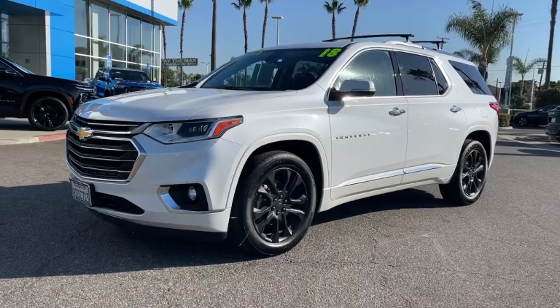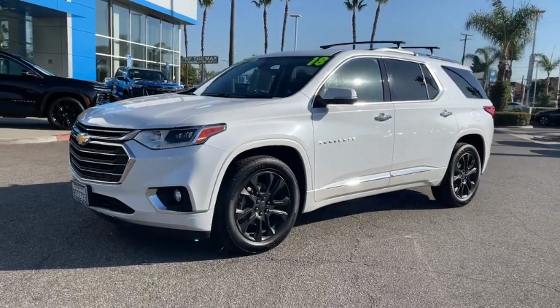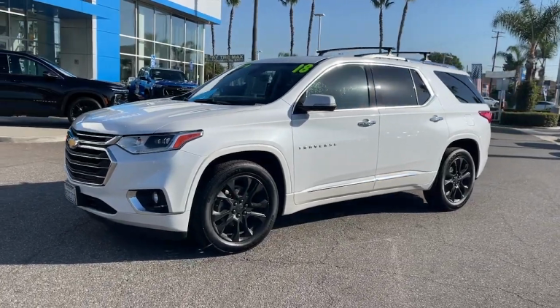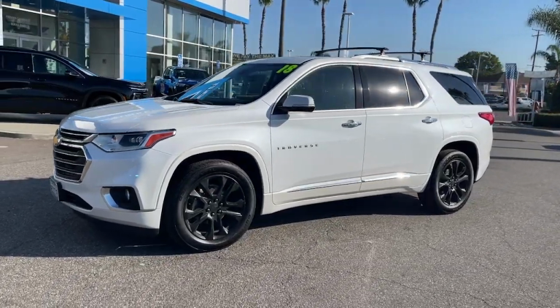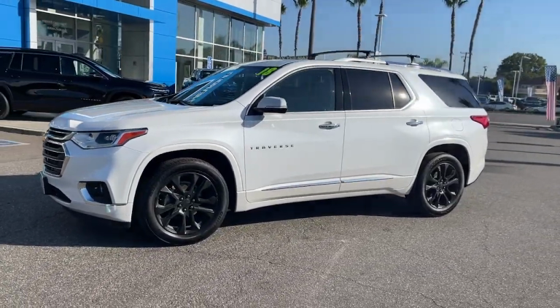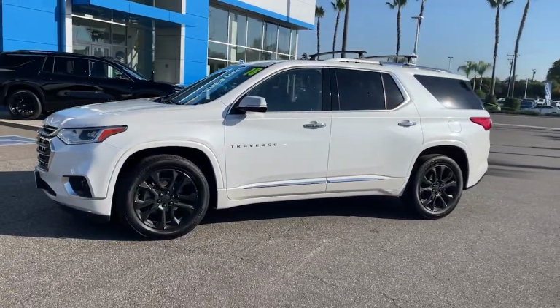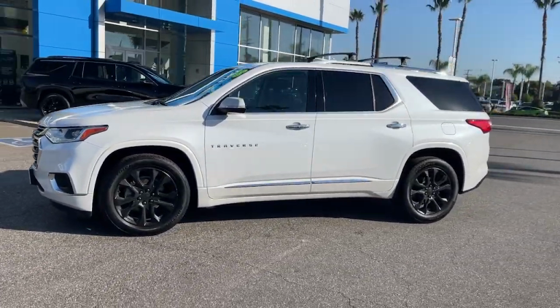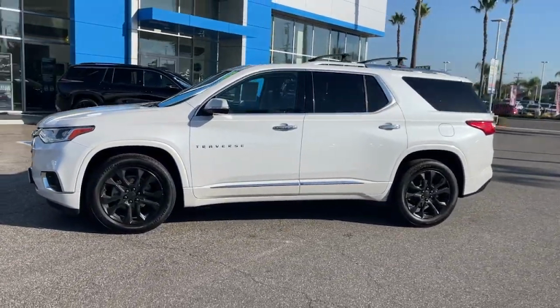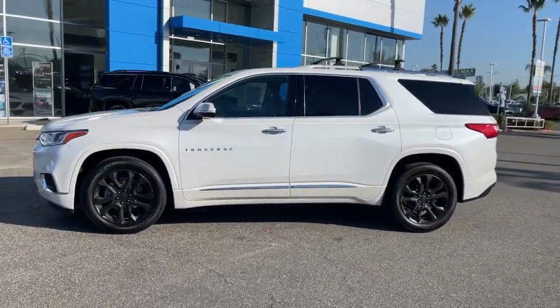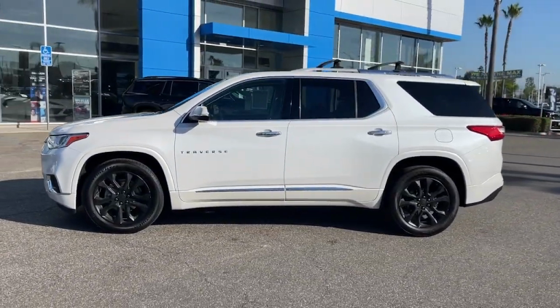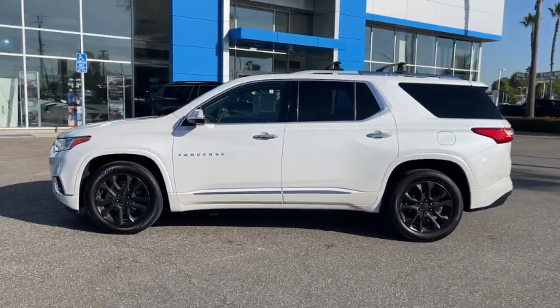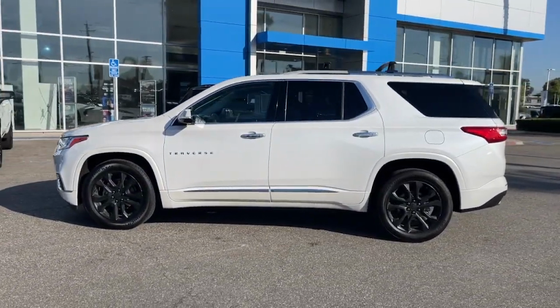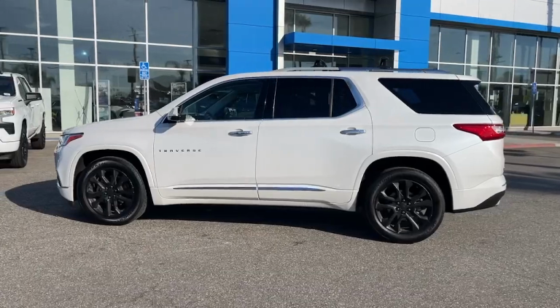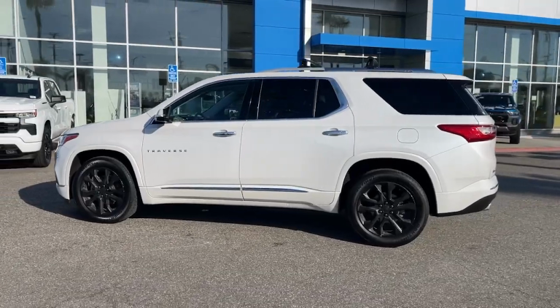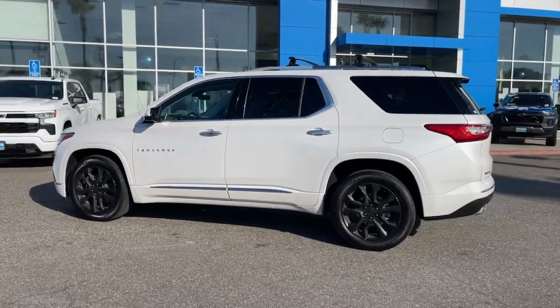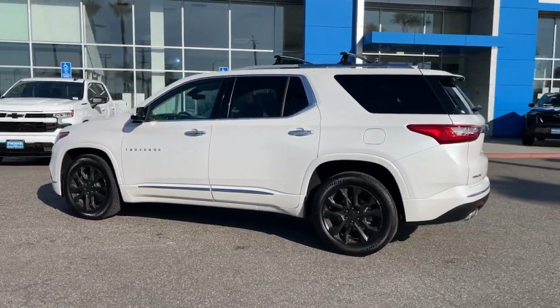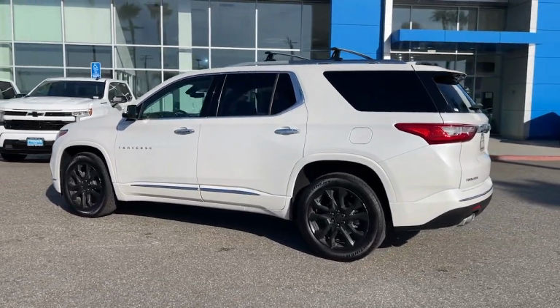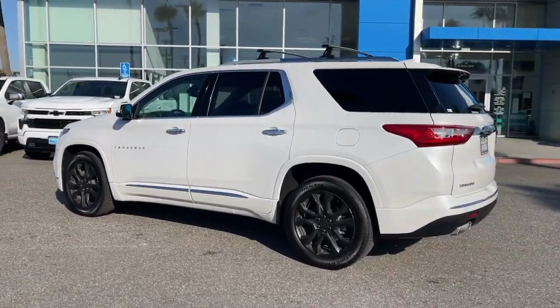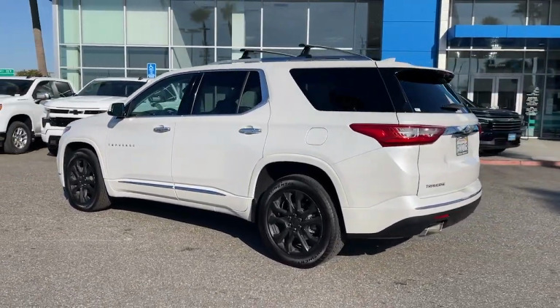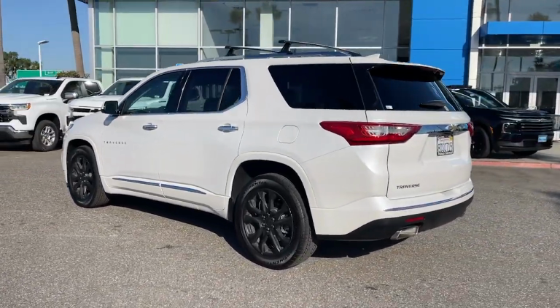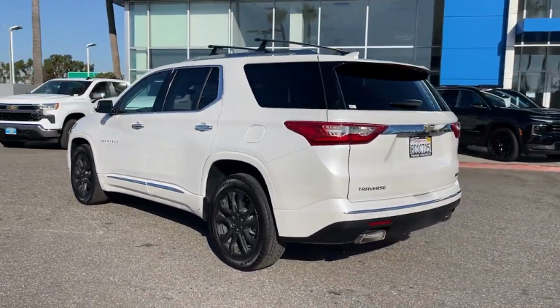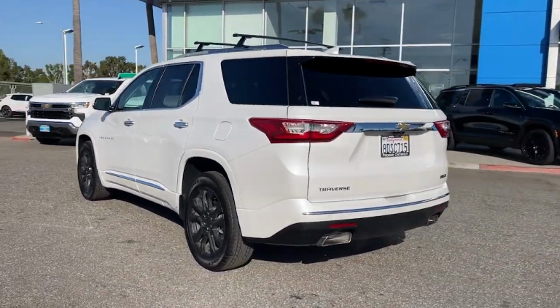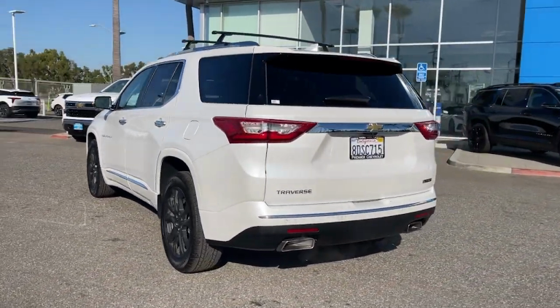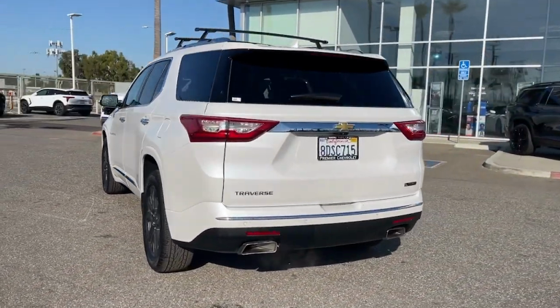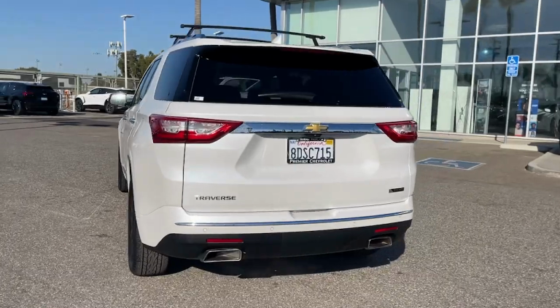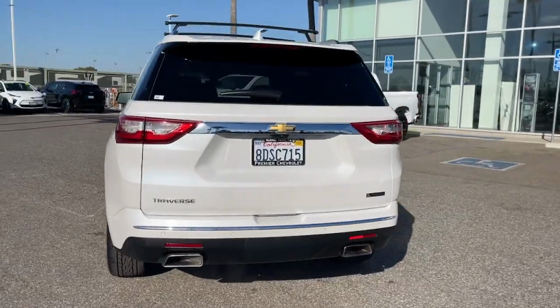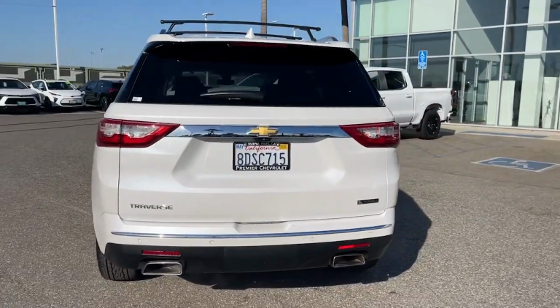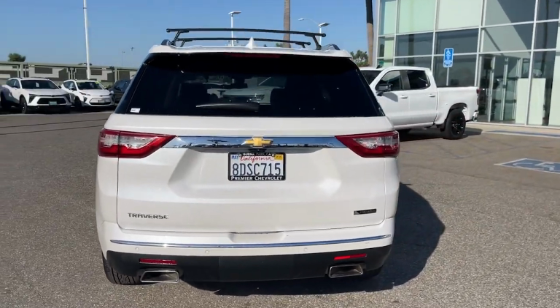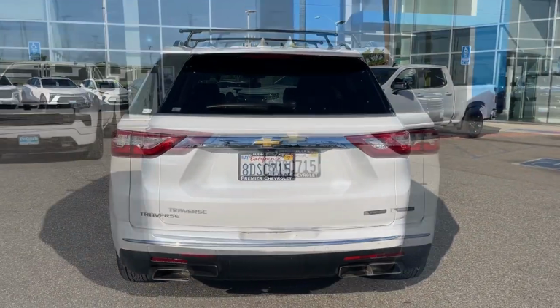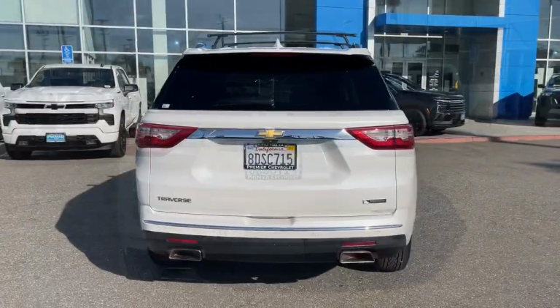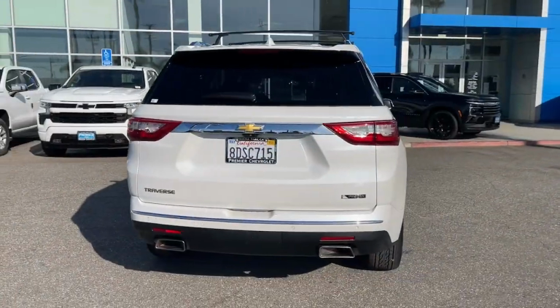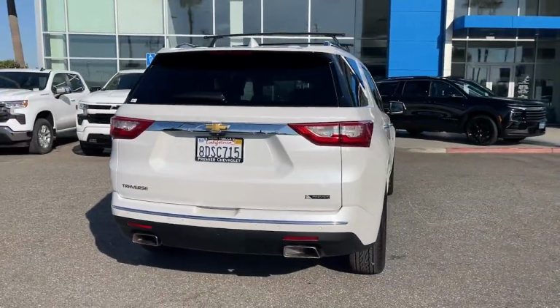You will love the features of this 2018 Chevrolet Traverse. With less than 70,000 miles on the odometer, this vehicle stands out from the rest. Answer the call for adventure in comfort and style in the bold, spacious Traverse.